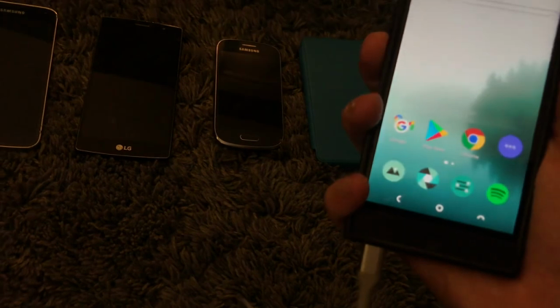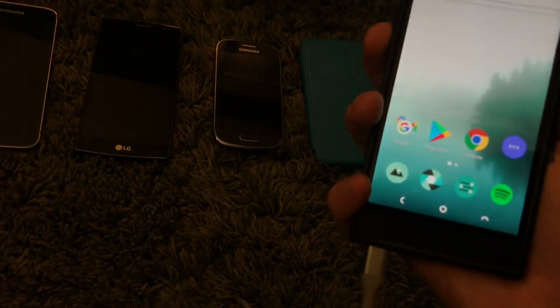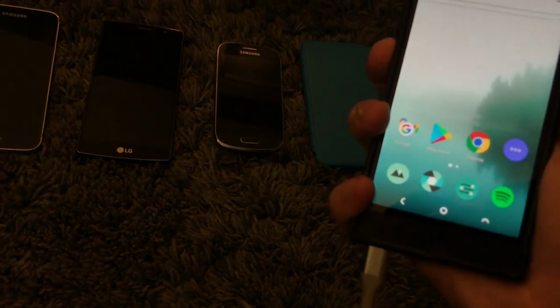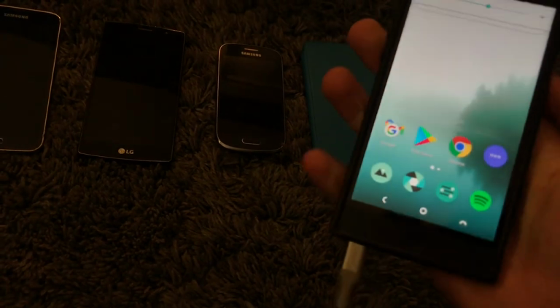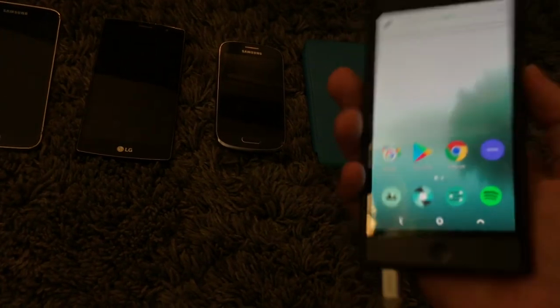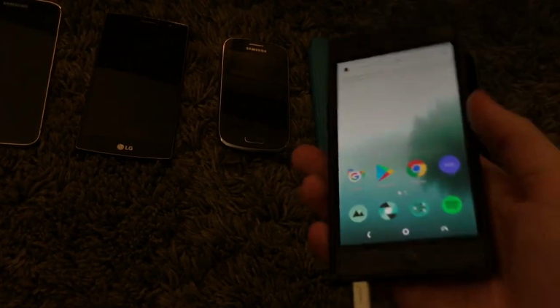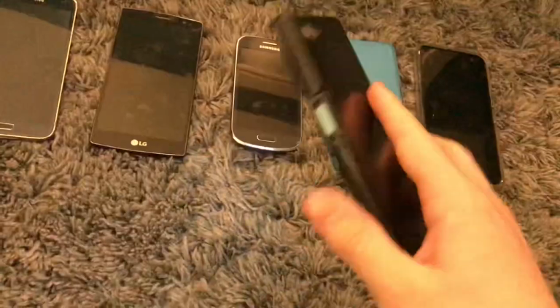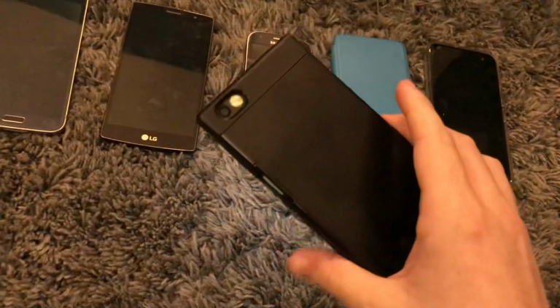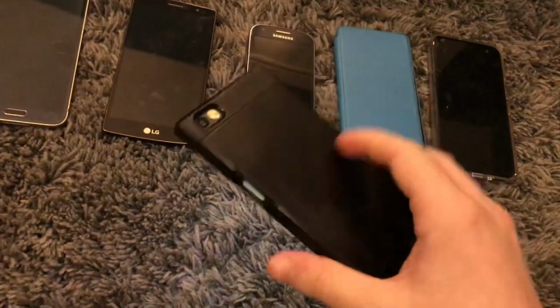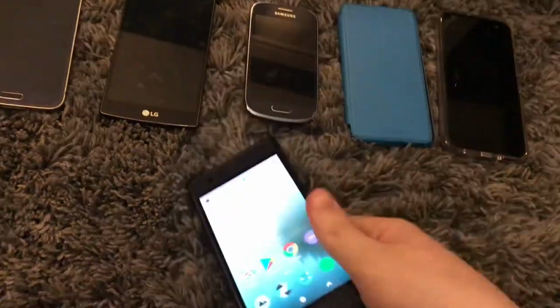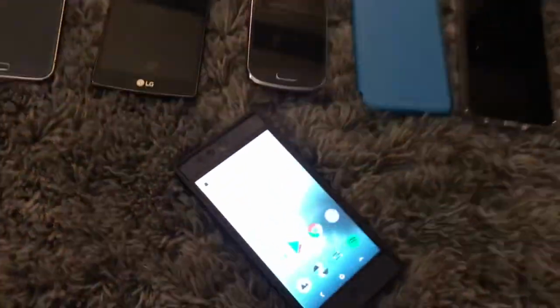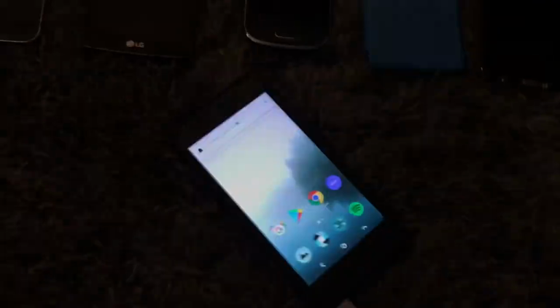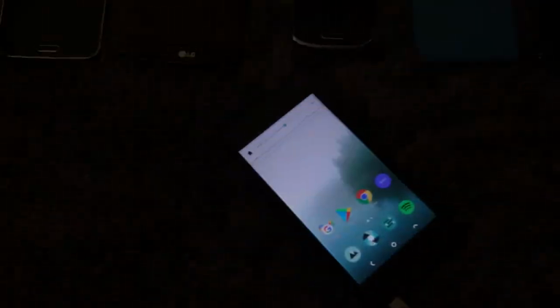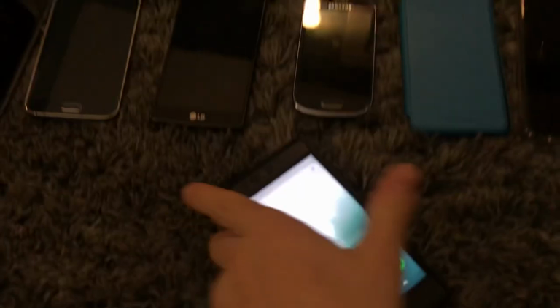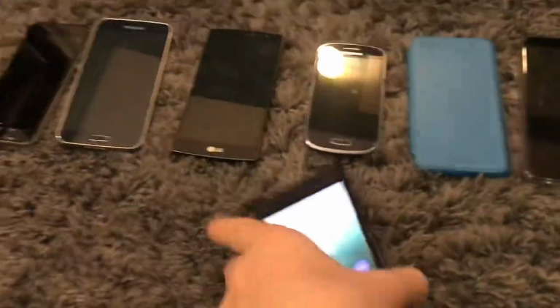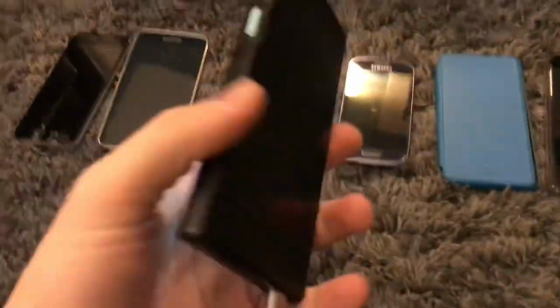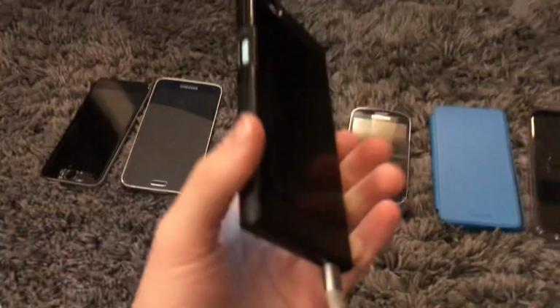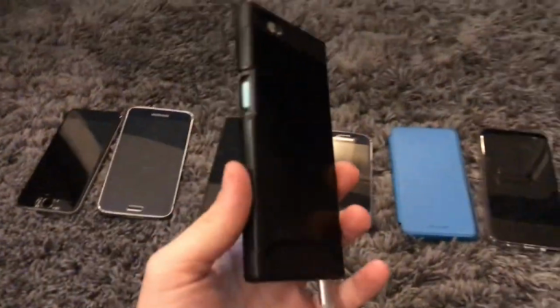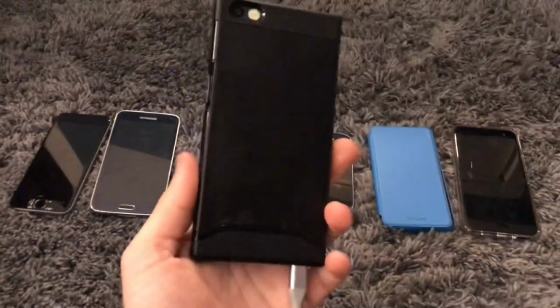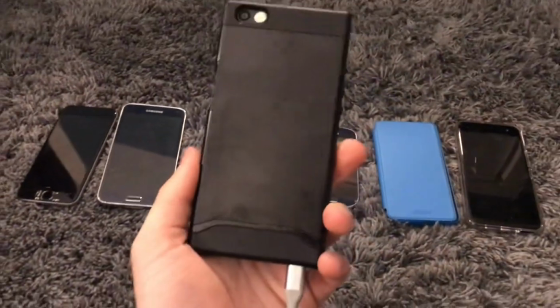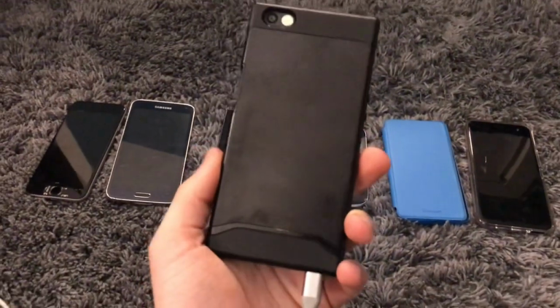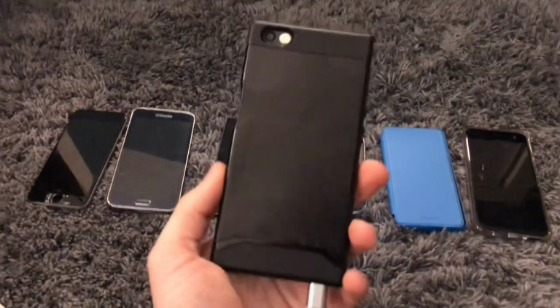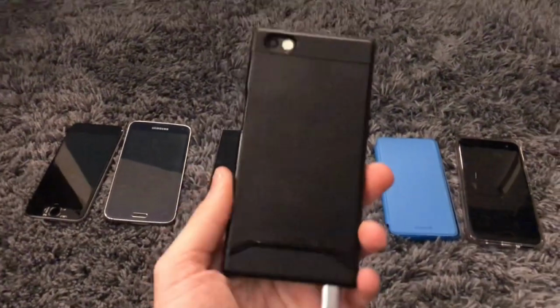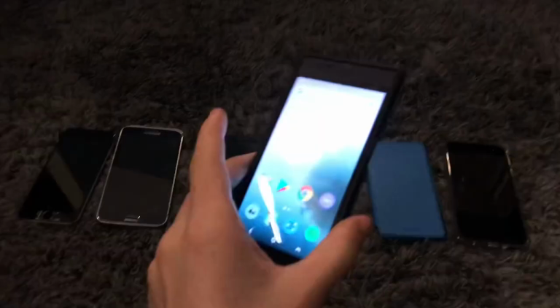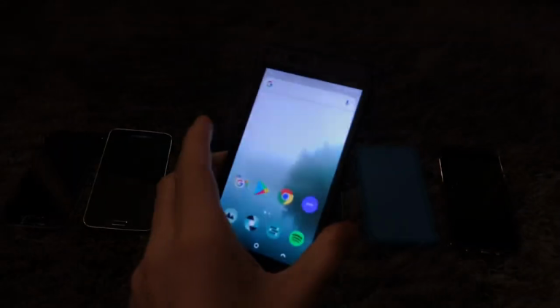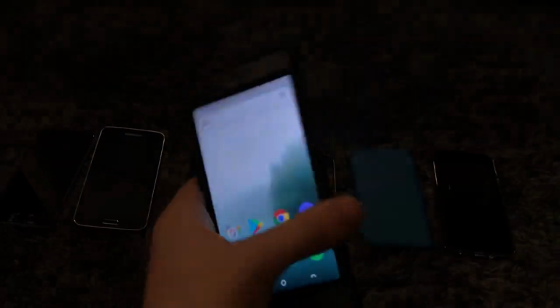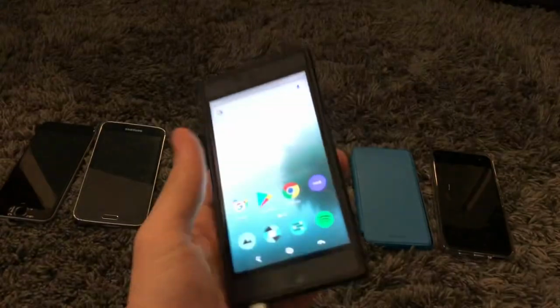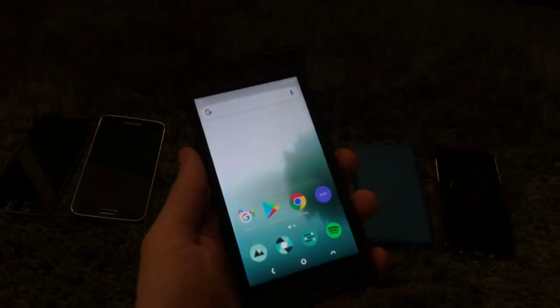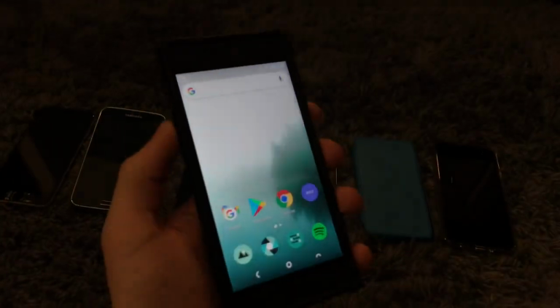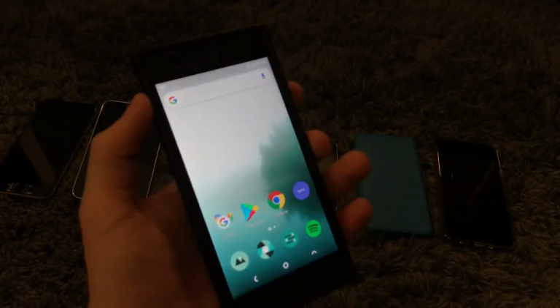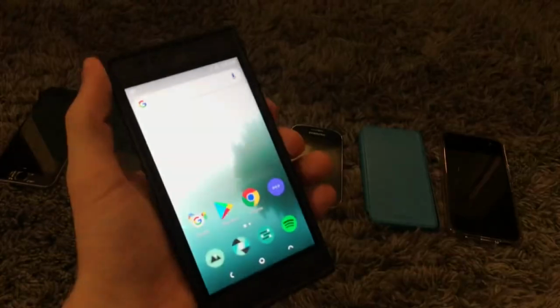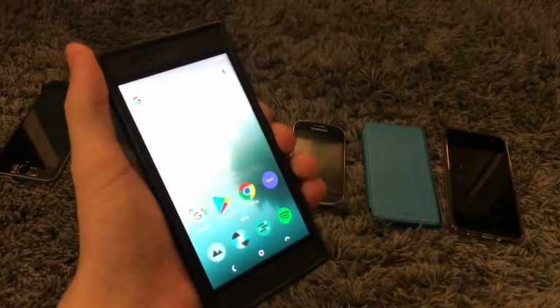This is a very nice phone. It's unlocked all carriers. Unfortunately the battery on it is also trashed. Maybe someday I'll replace it, but for now it's perfectly fine, it works.